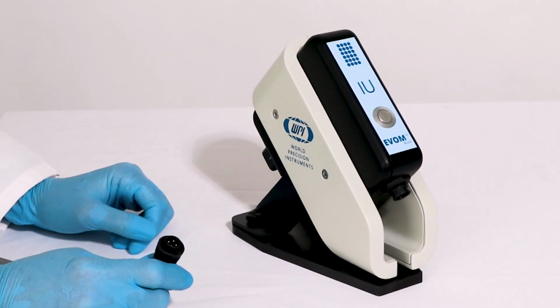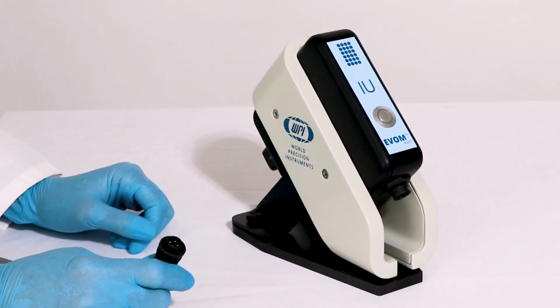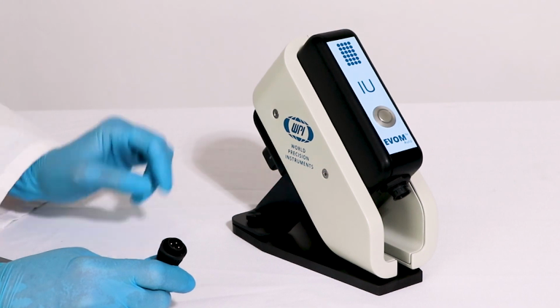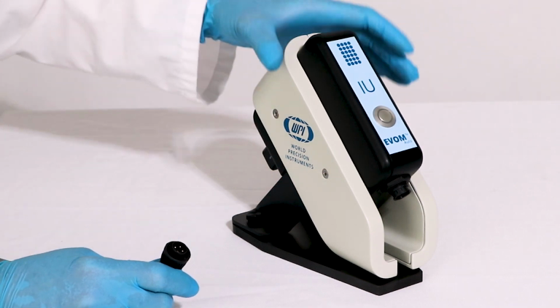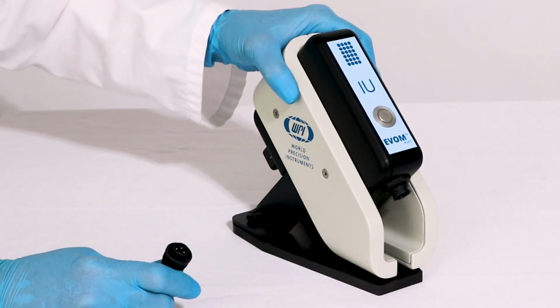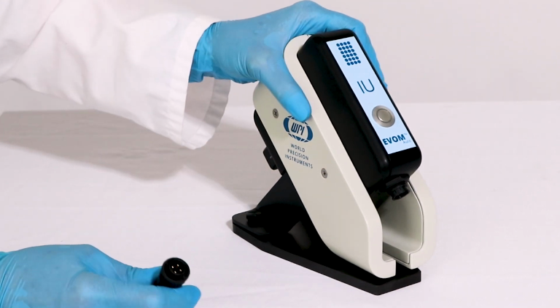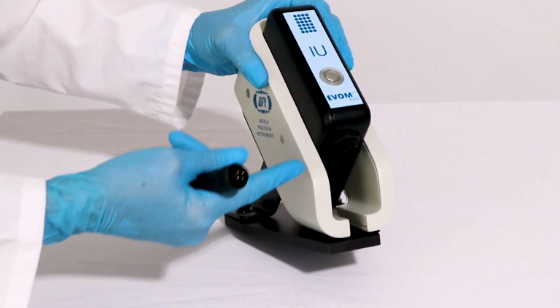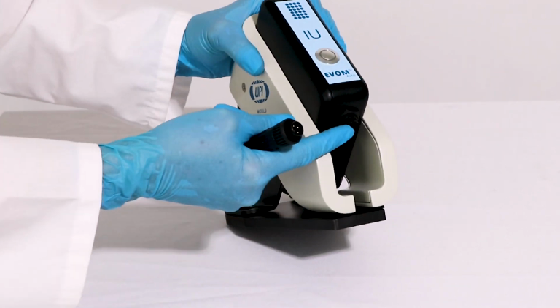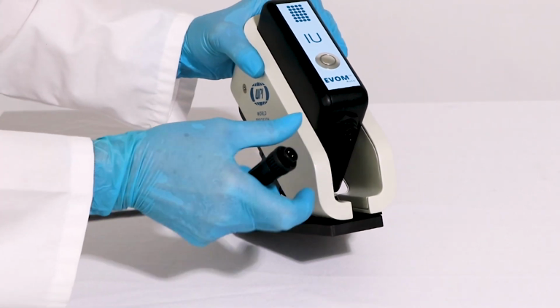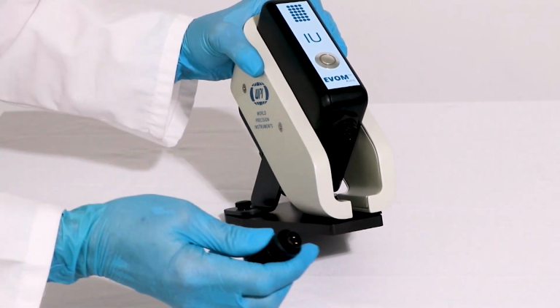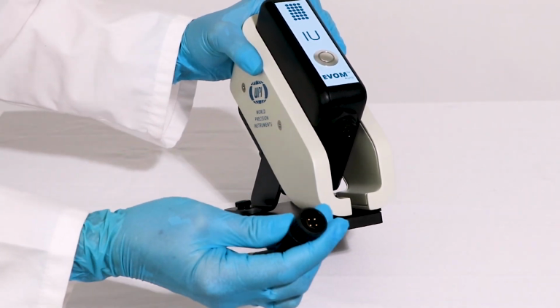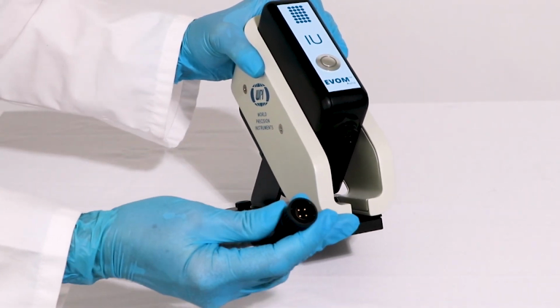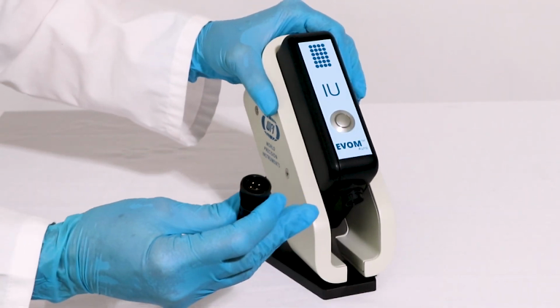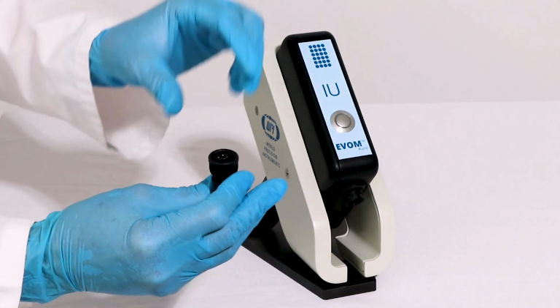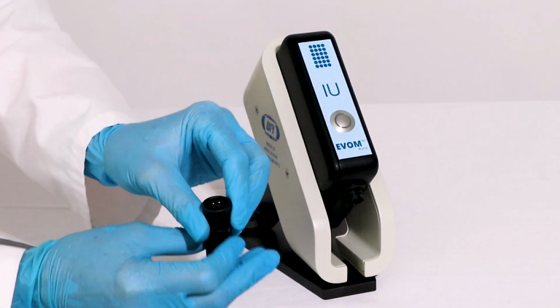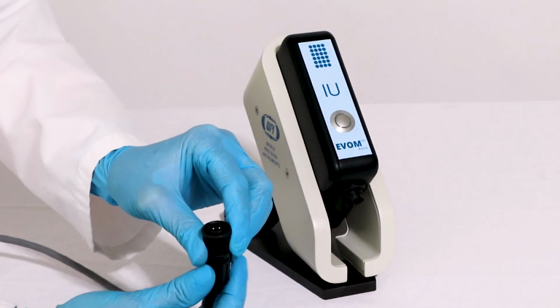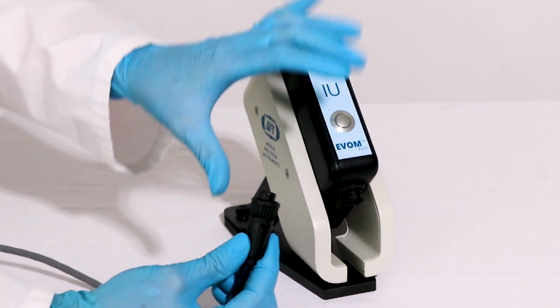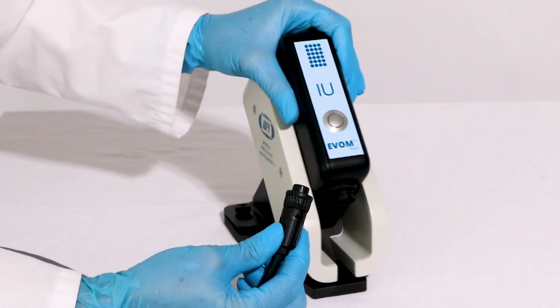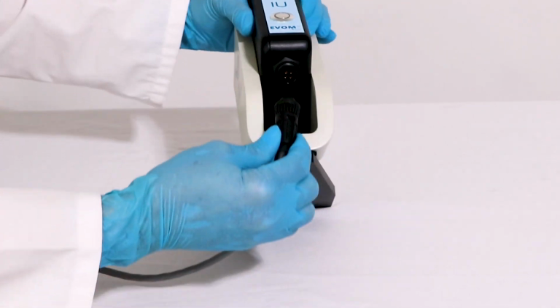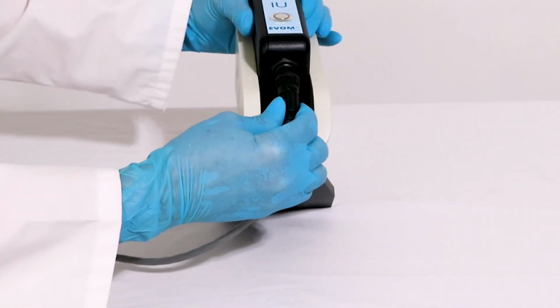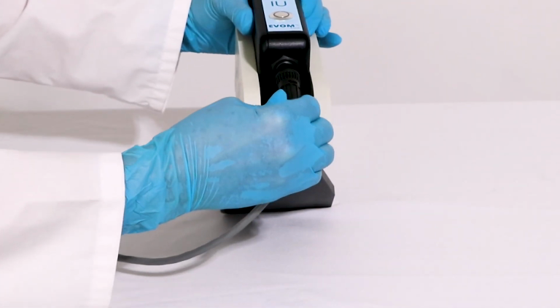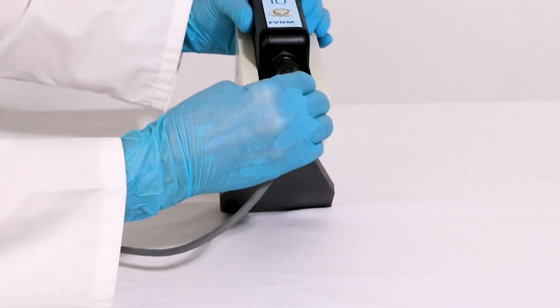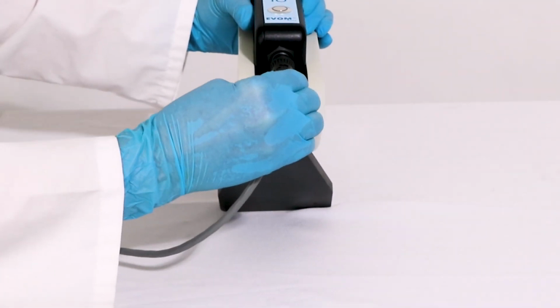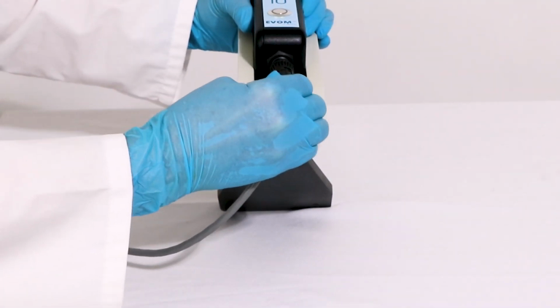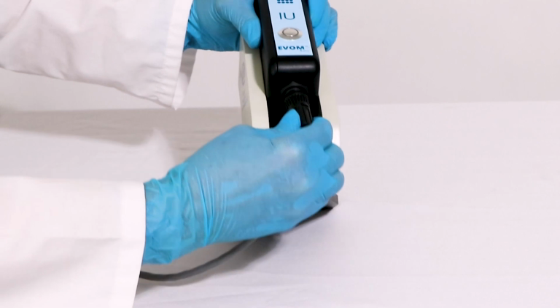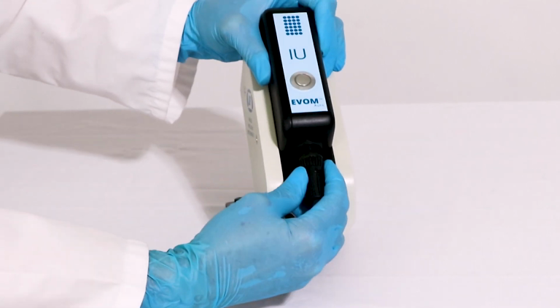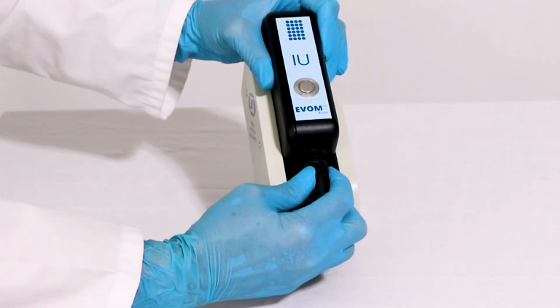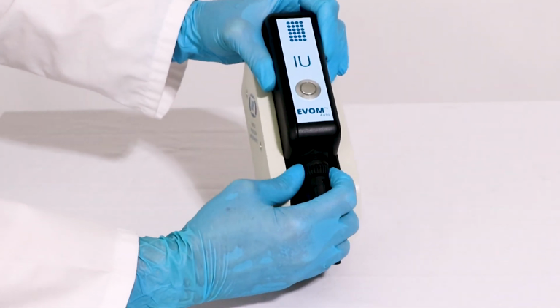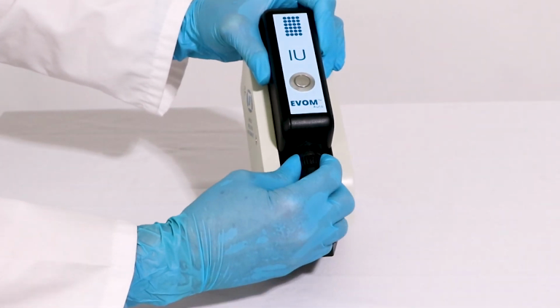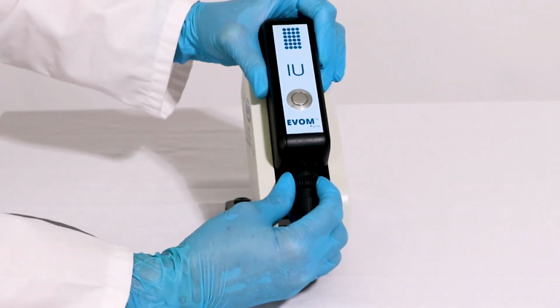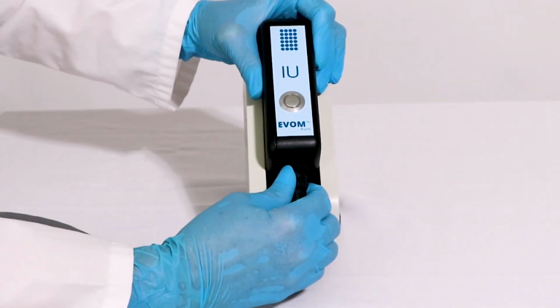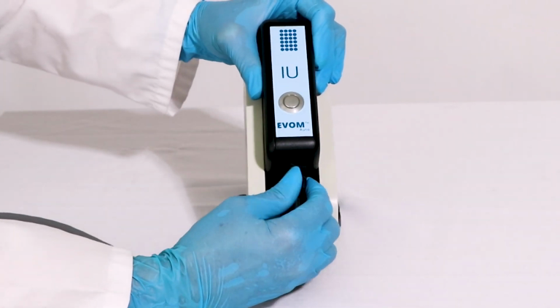Next, plug the interface unit cable into the port on the front side of the interface unit. To connect the cable, rotate the connector until it fits into the port, push it into place, and then tighten the cable by rotating the outer ring clockwise.